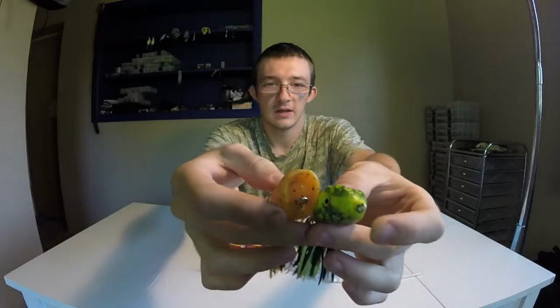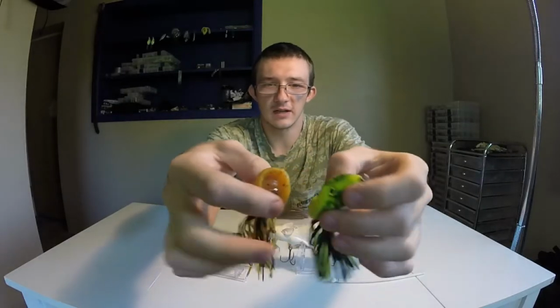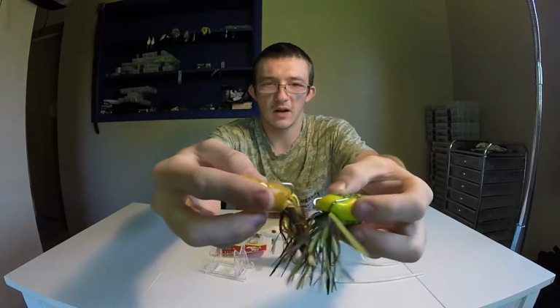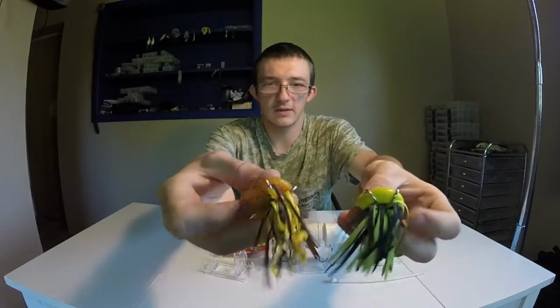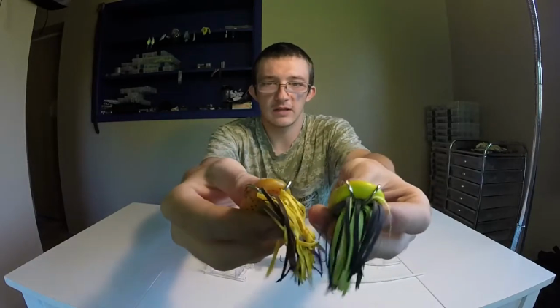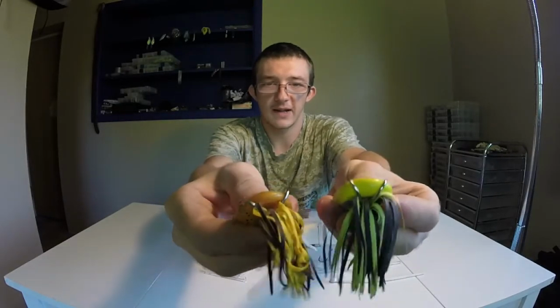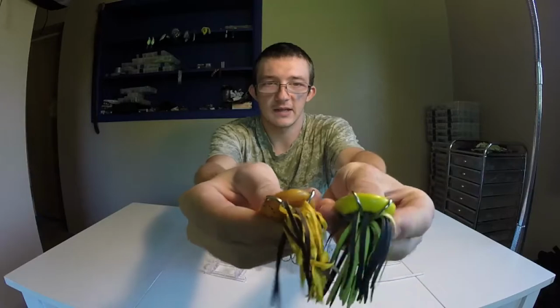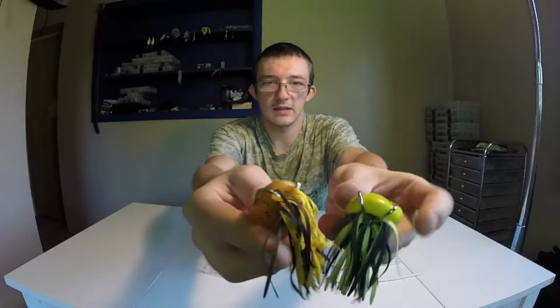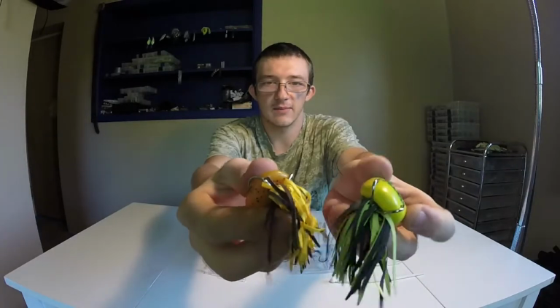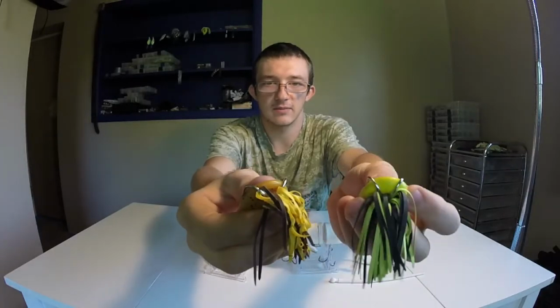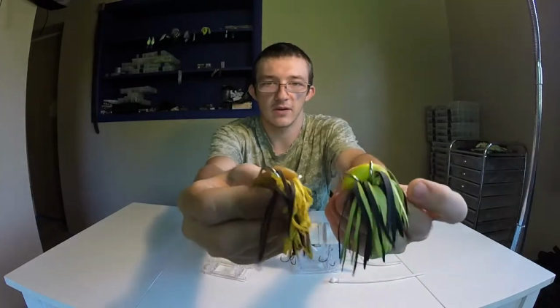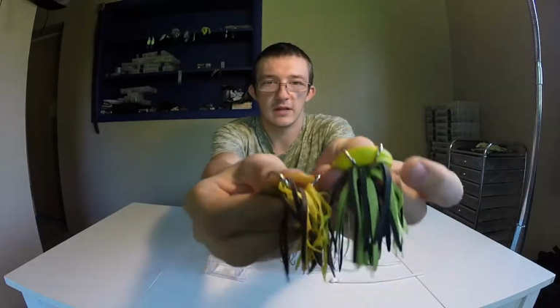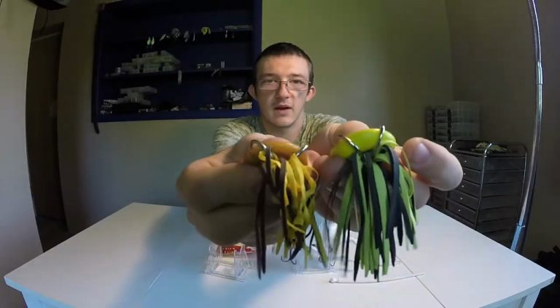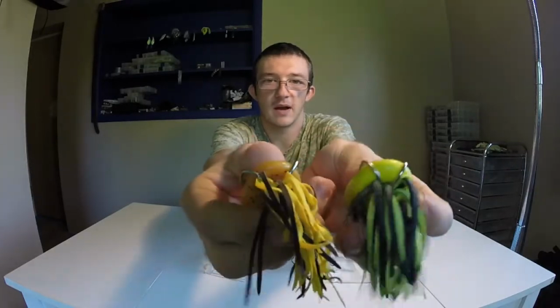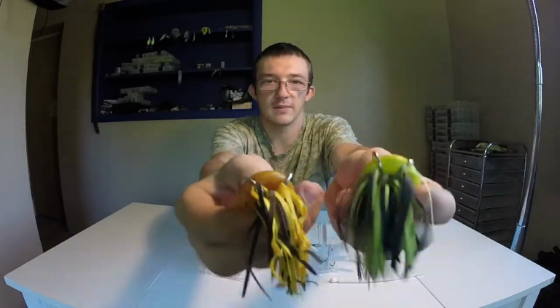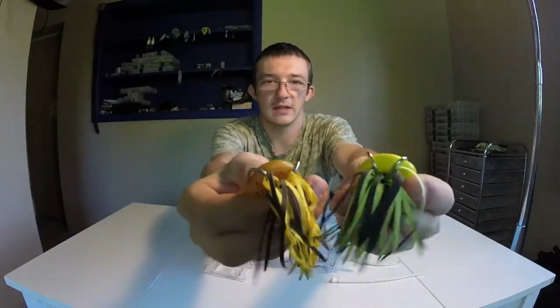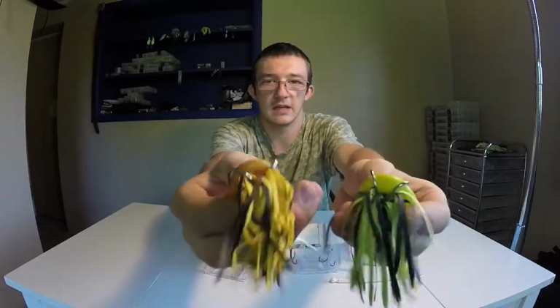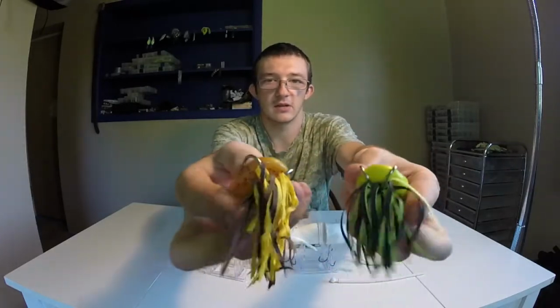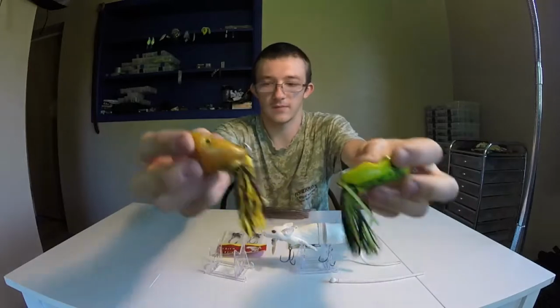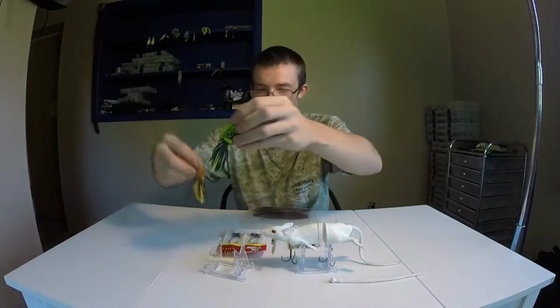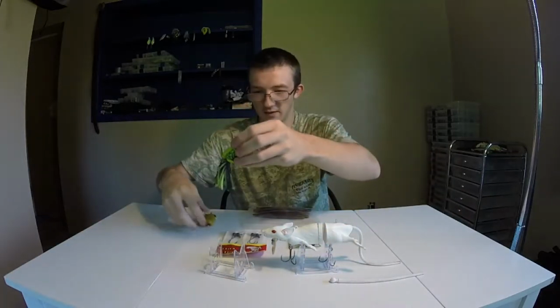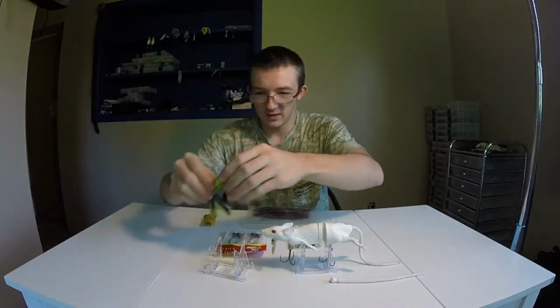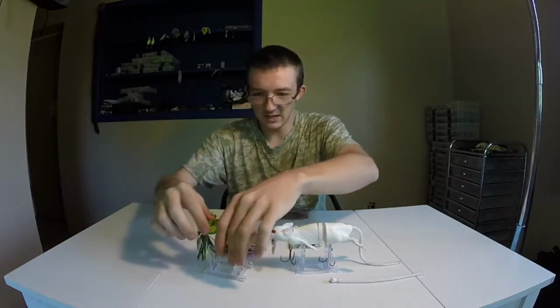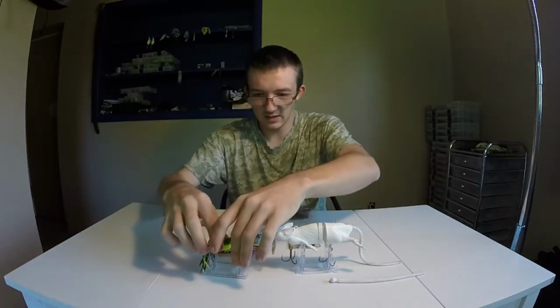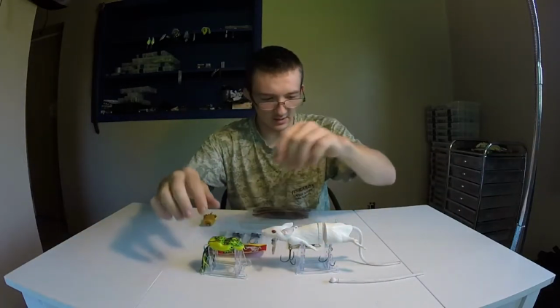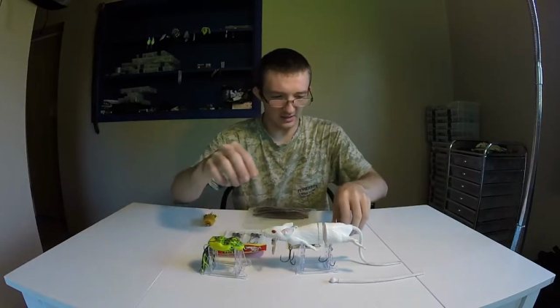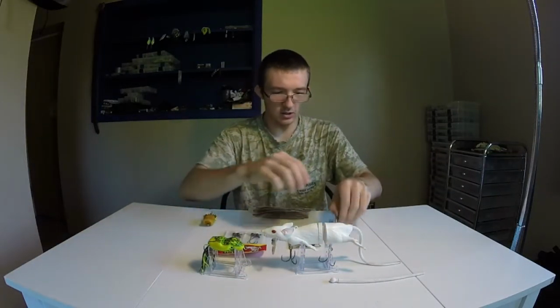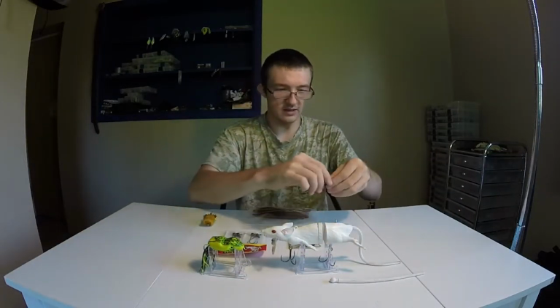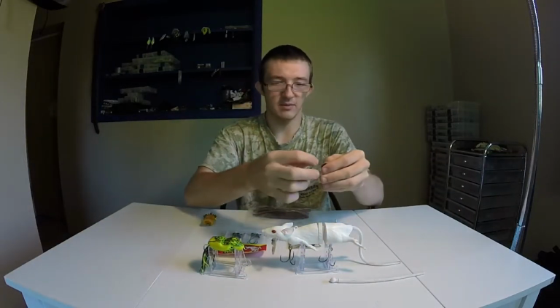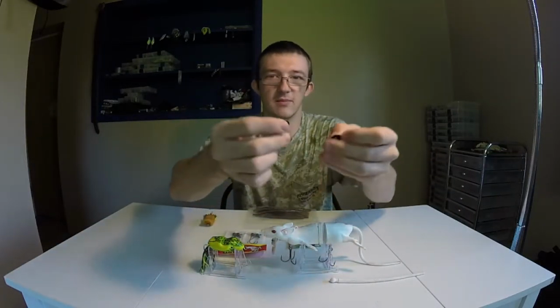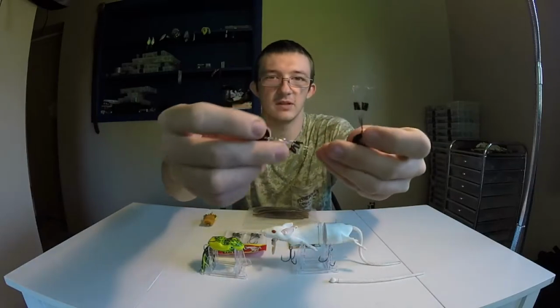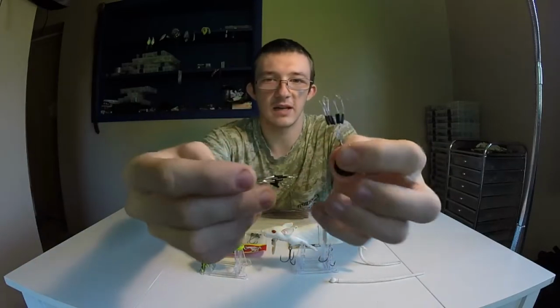Nice frogs — they're really soft plastic, easy to get in the bass's mouth and not rip out of it, and easy to get a nice hook set. So yeah. The next thing is two sets of bobber stoppers.